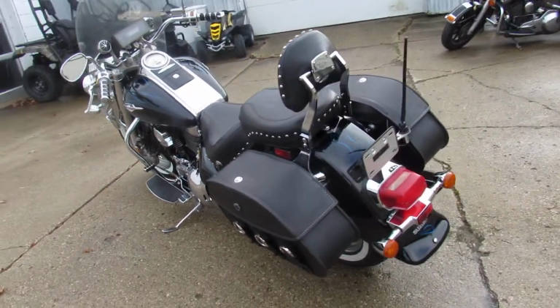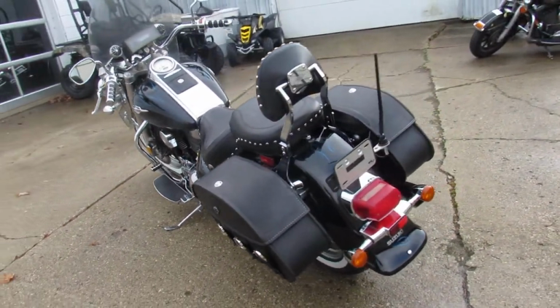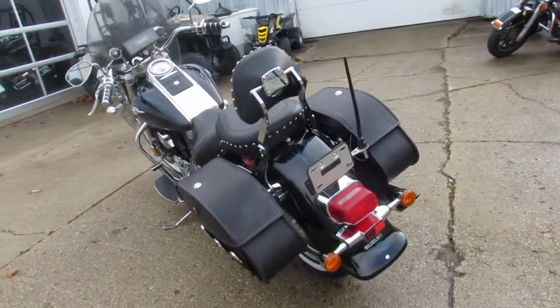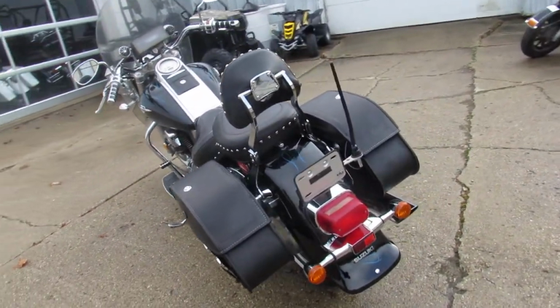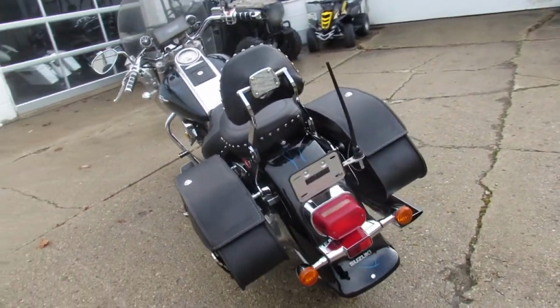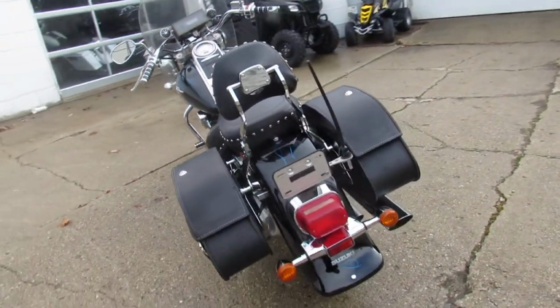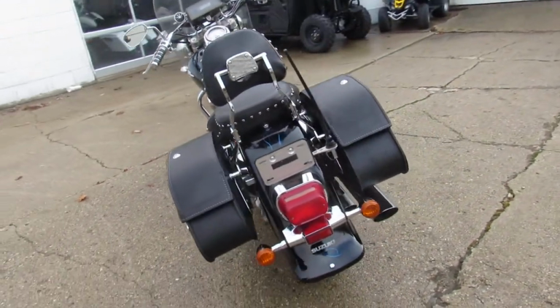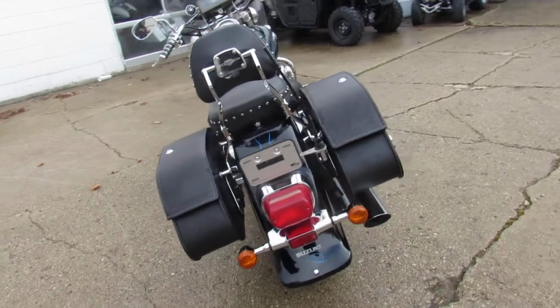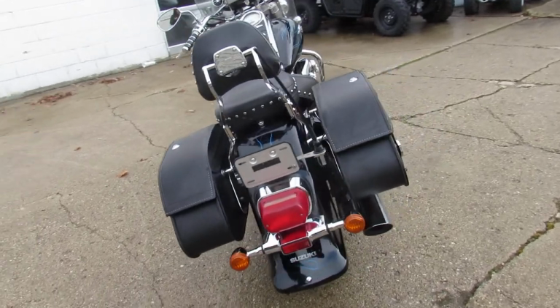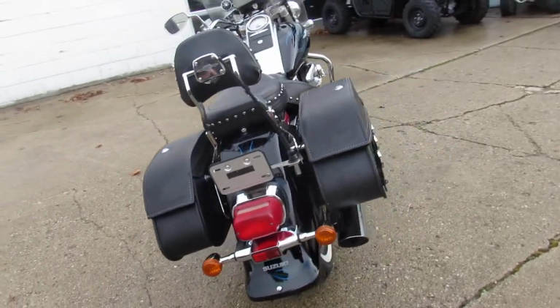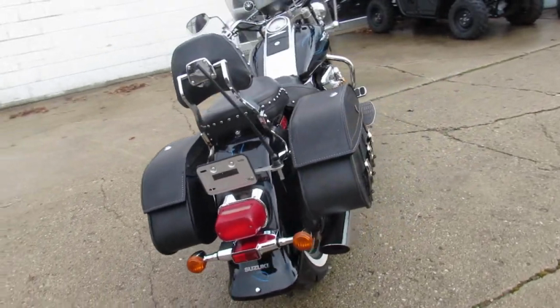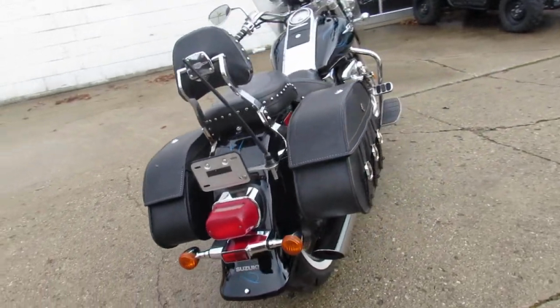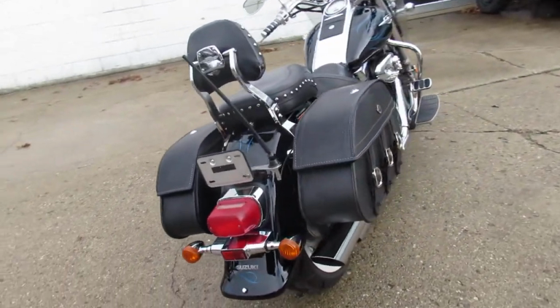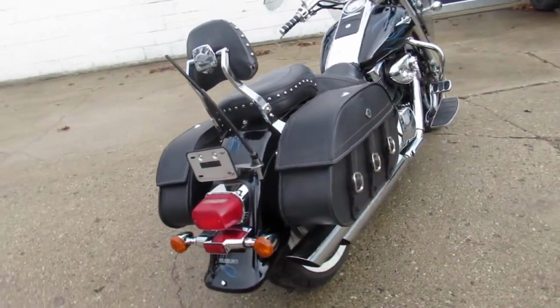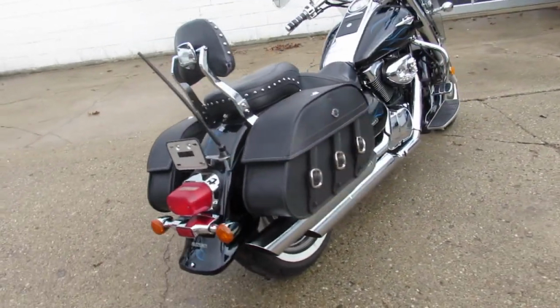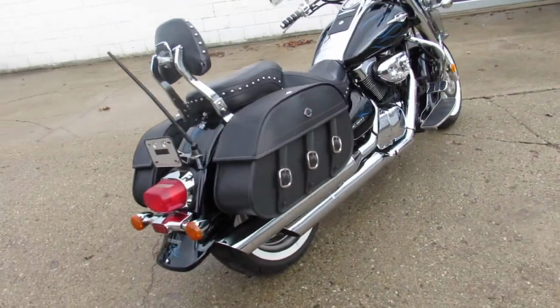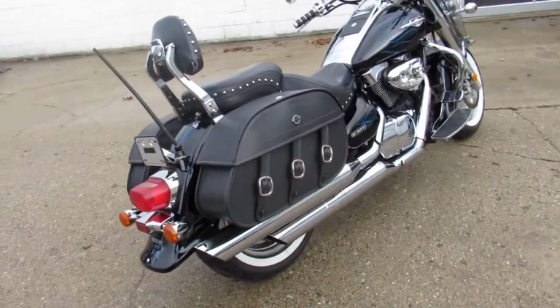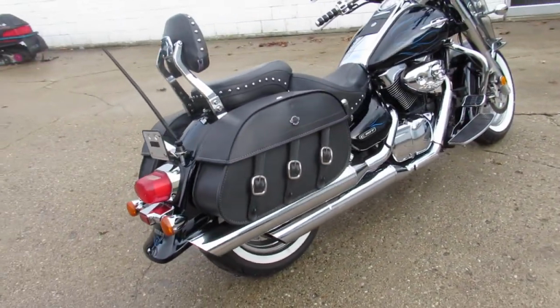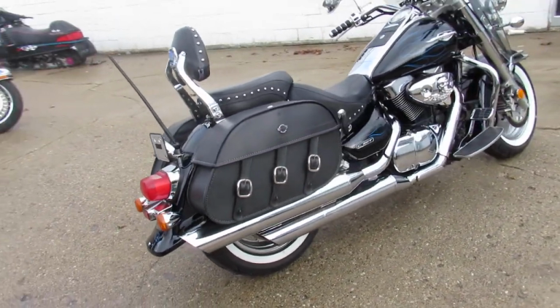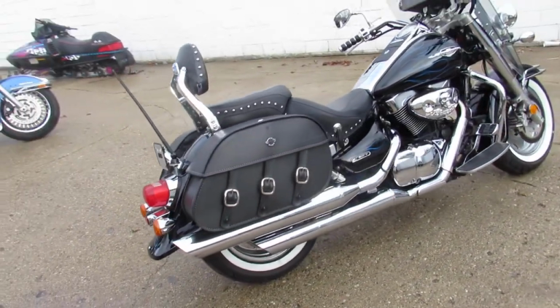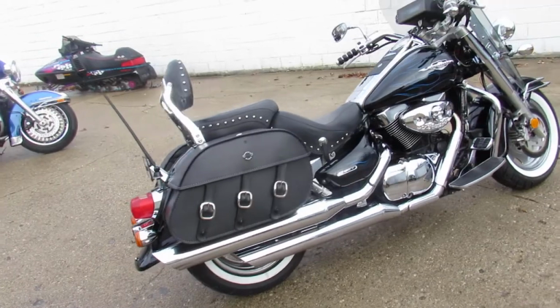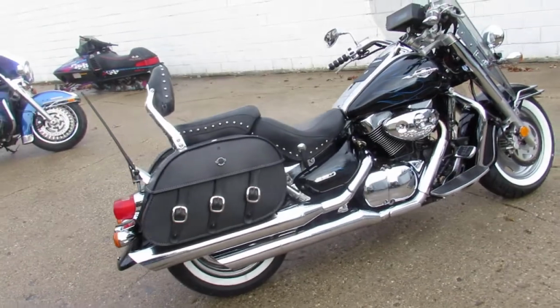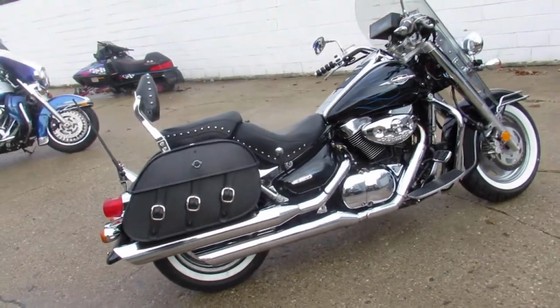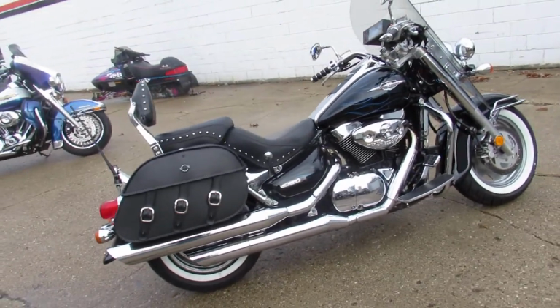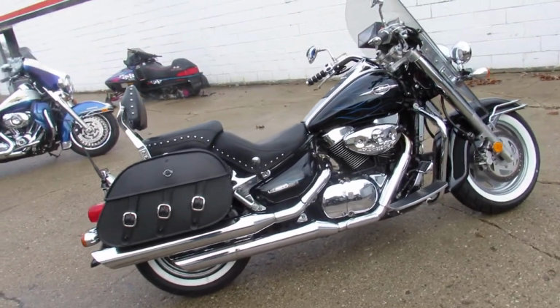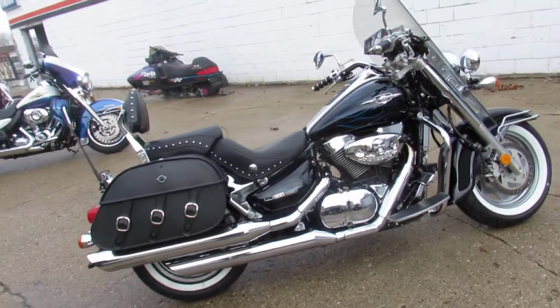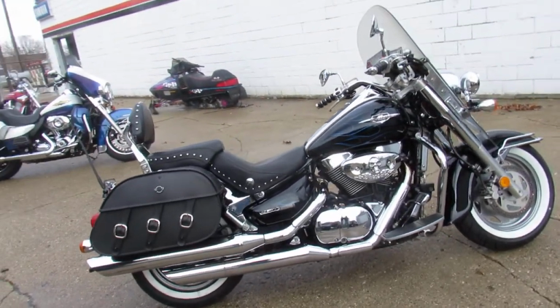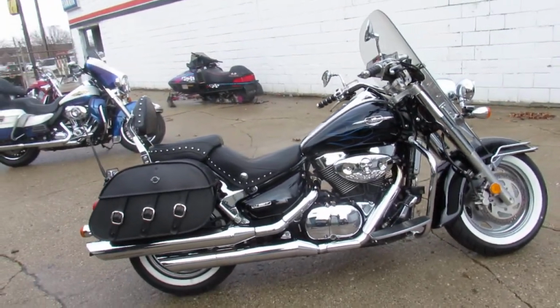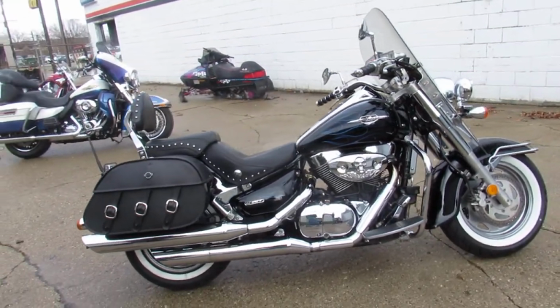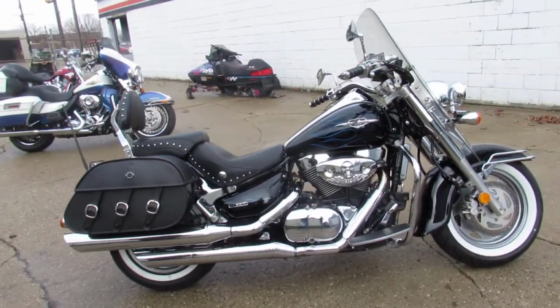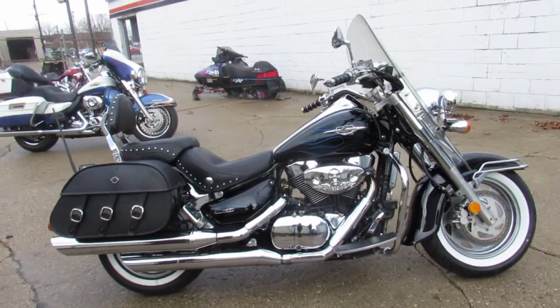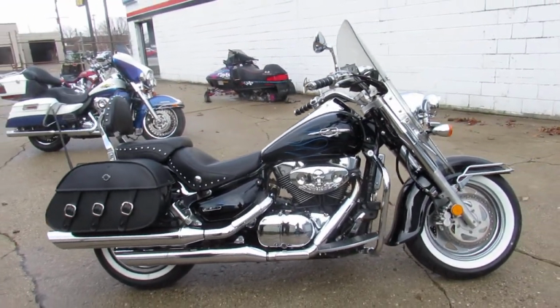Comes equipped with the windshield, saddlebags, backrest, floorboard. It's even got a radio and speakers on this one. It's just been serviced at your authorized Suzuki dealership. All the fluids have been changed and it is ready for the road.